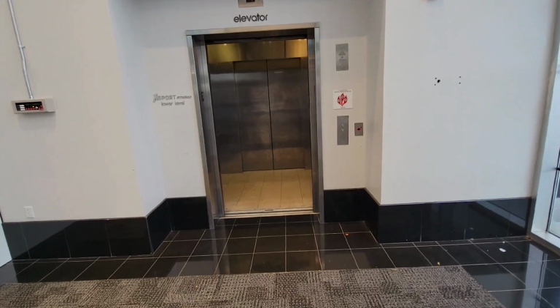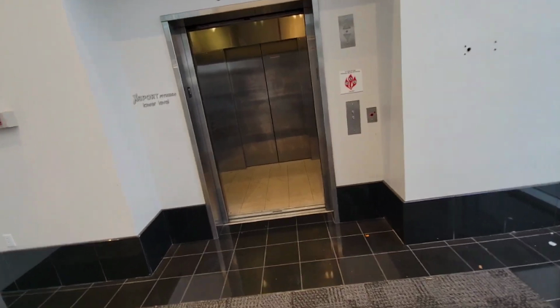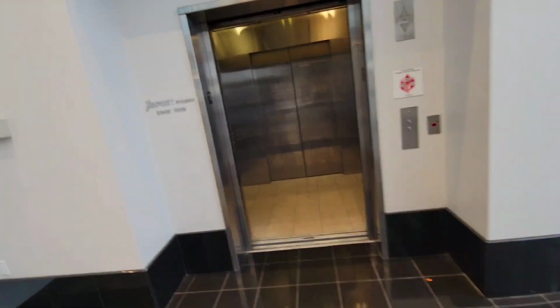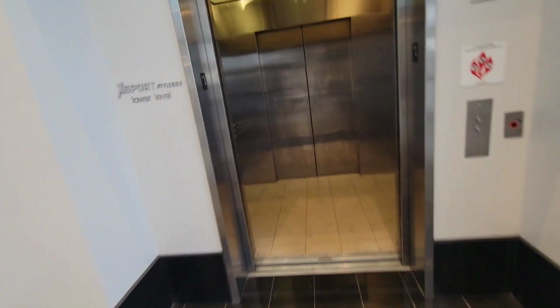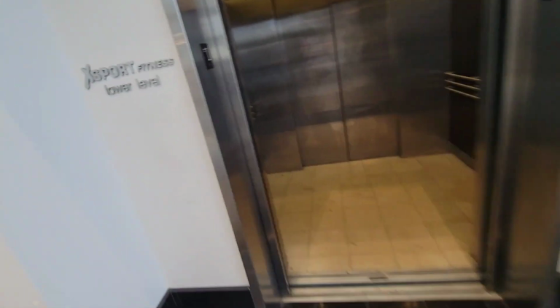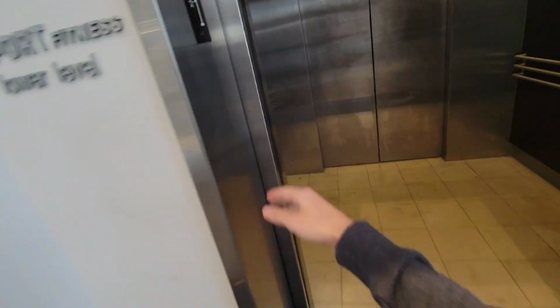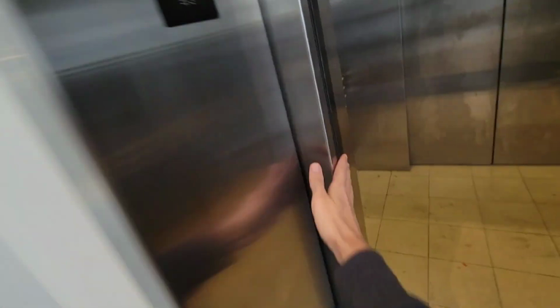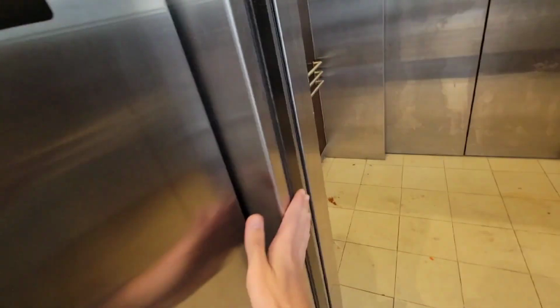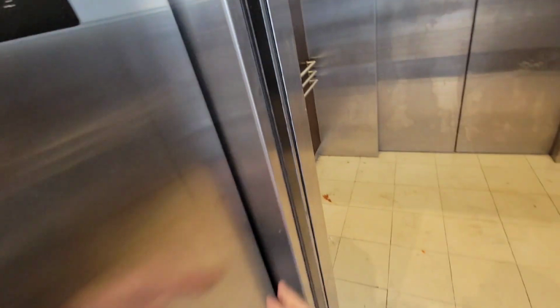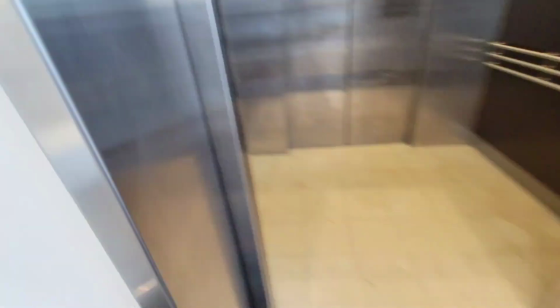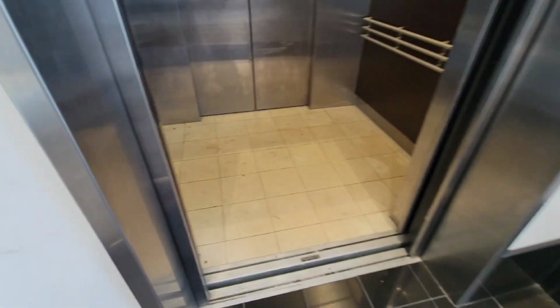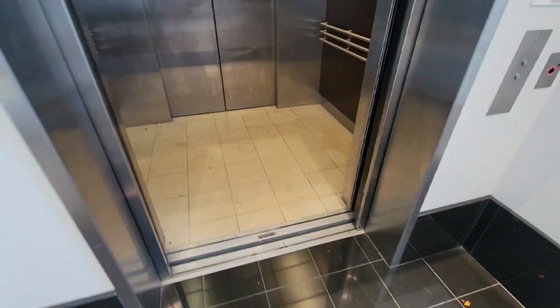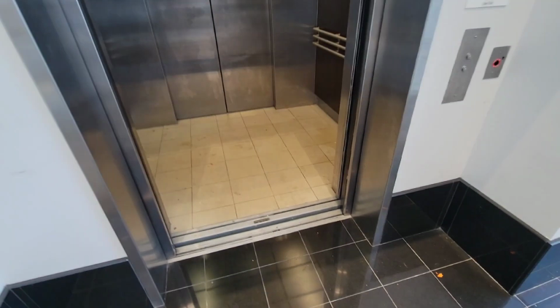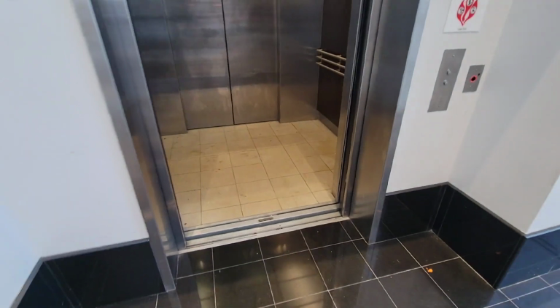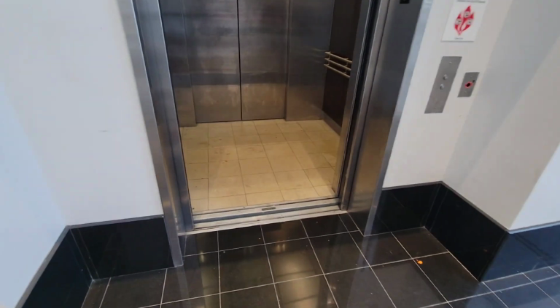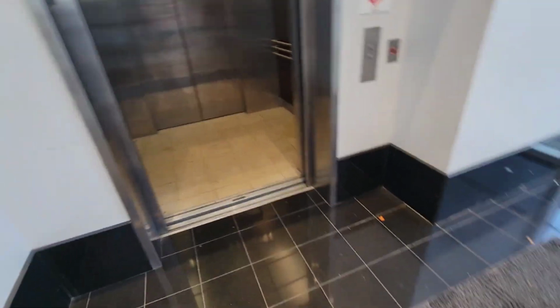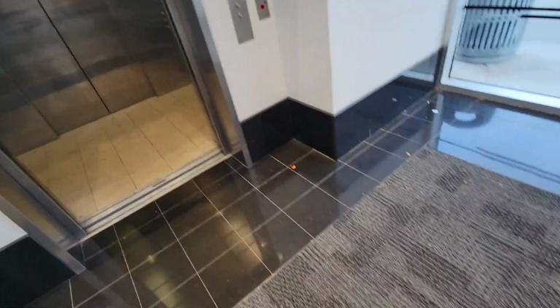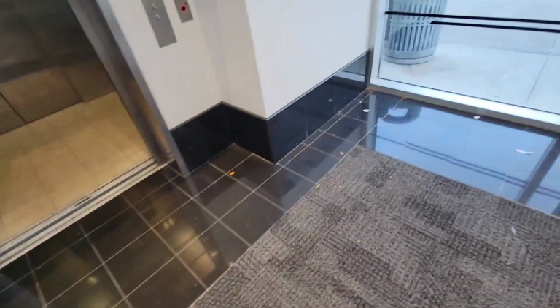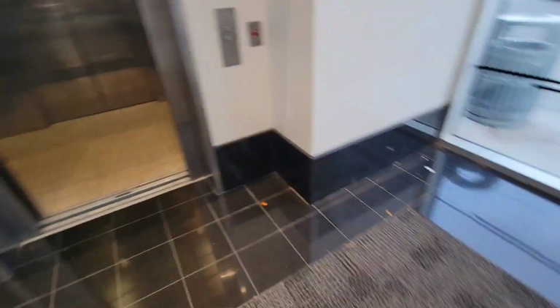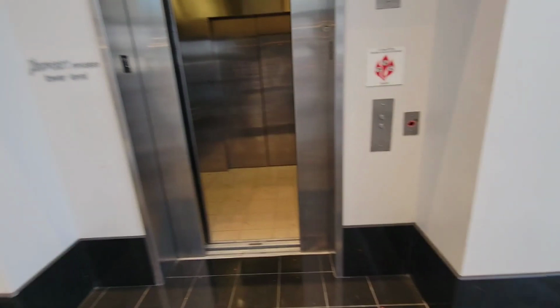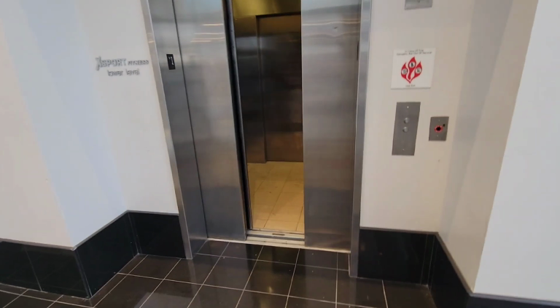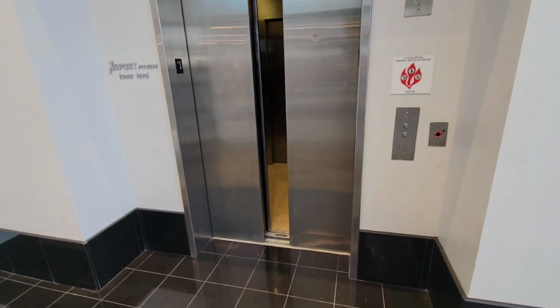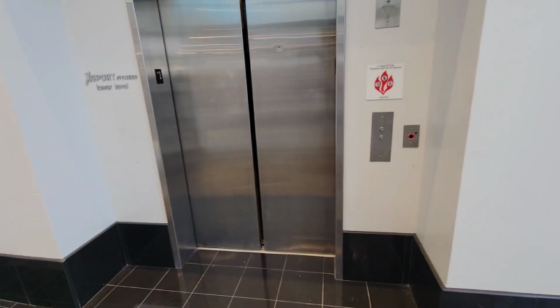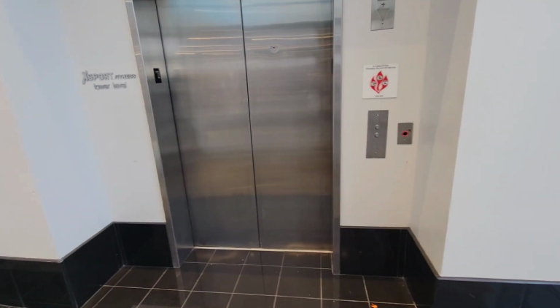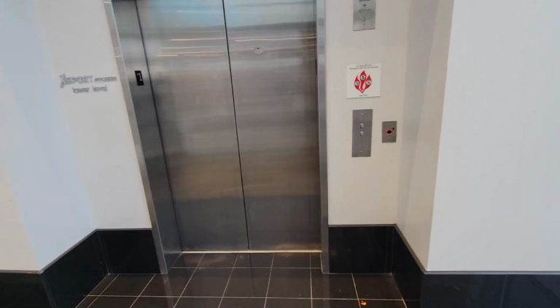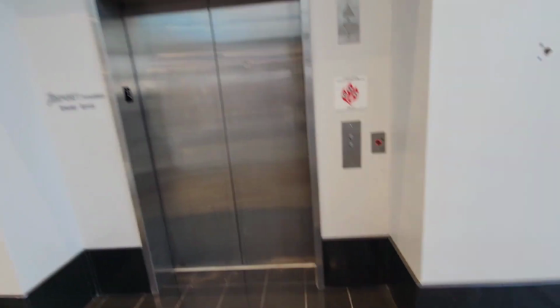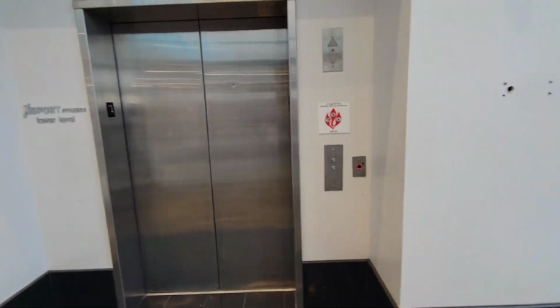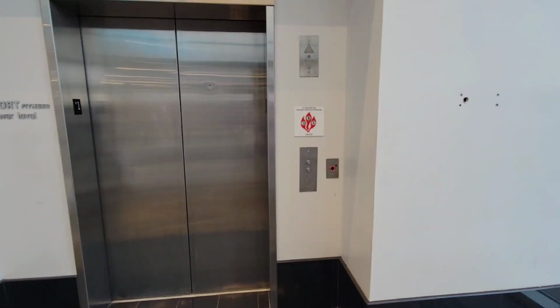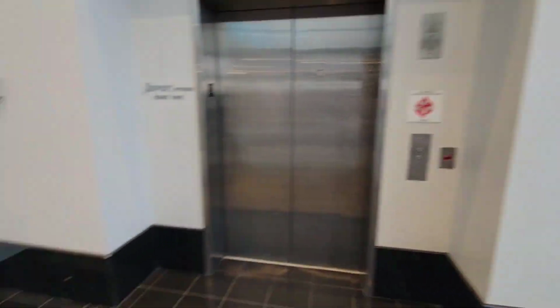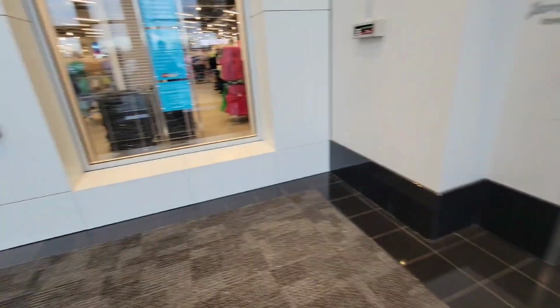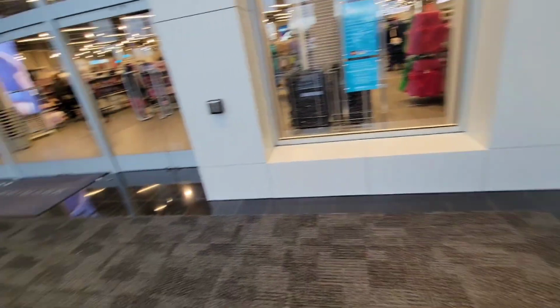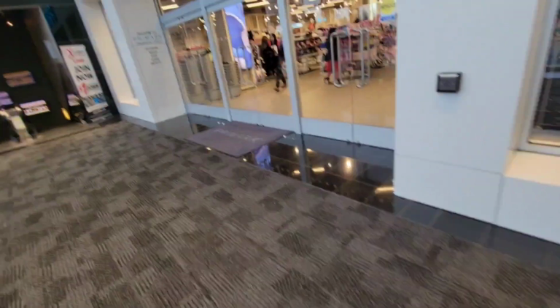Oh god. That door's — there it goes. Definitely very worn down. Alright, there it goes and that's it. It's just so beautiful.